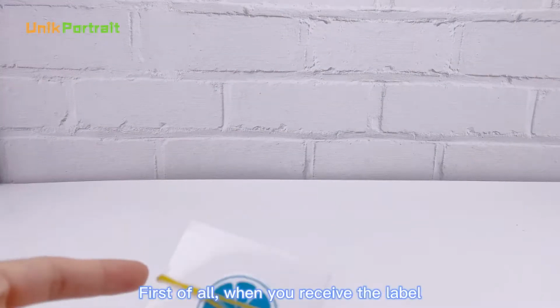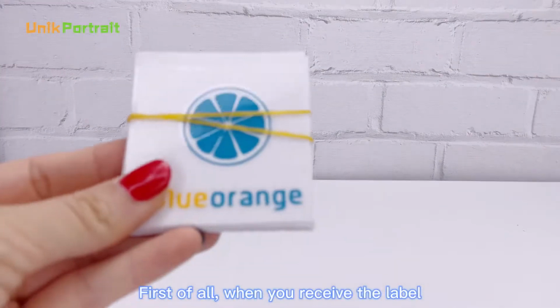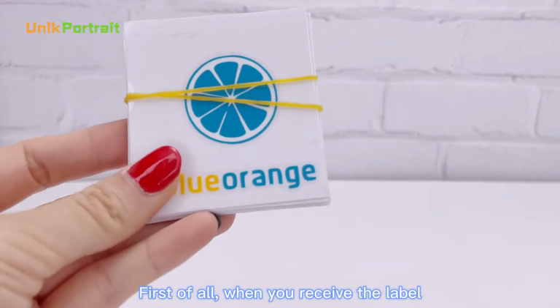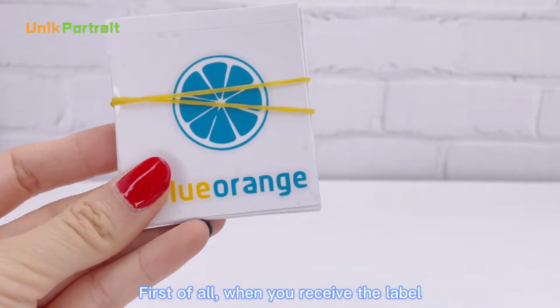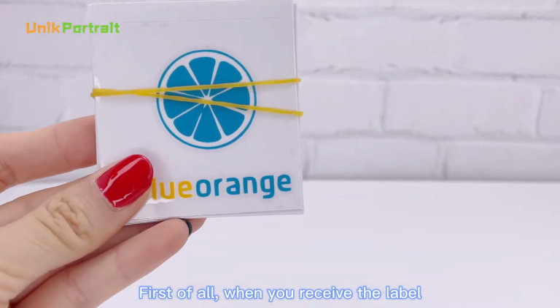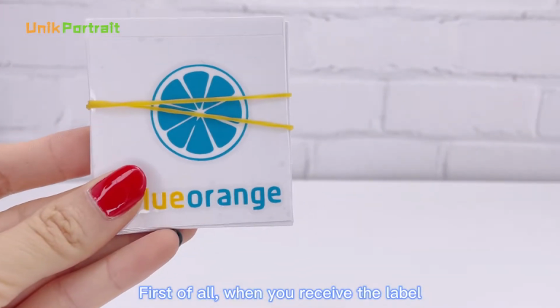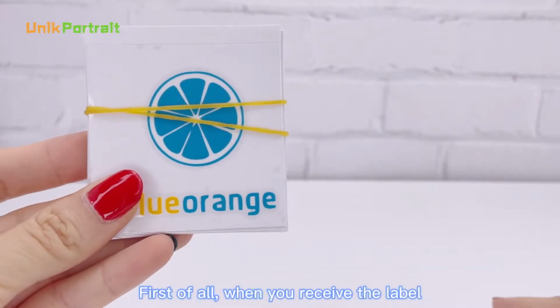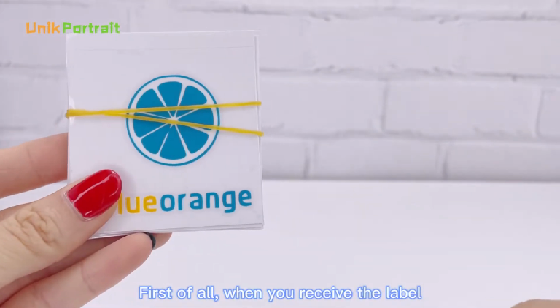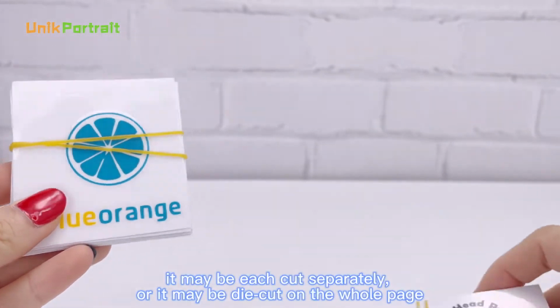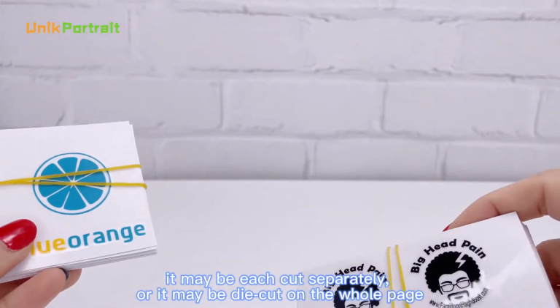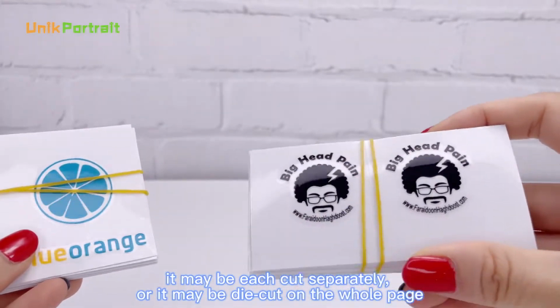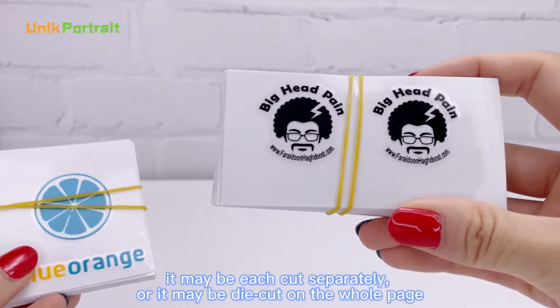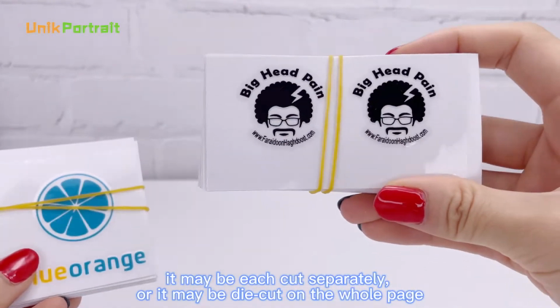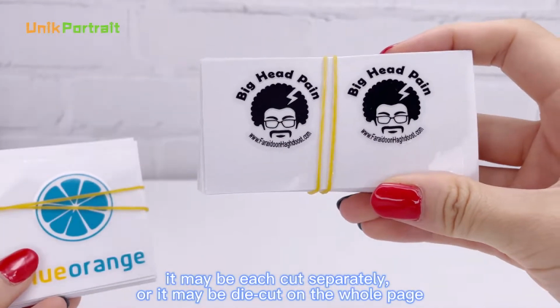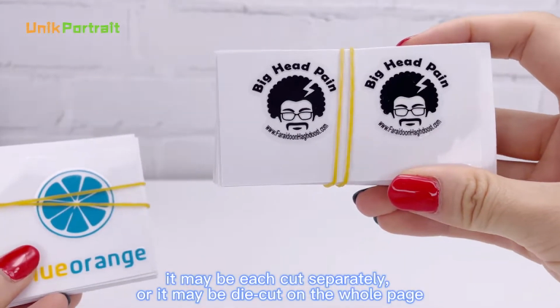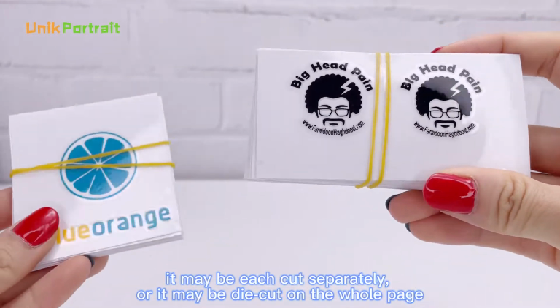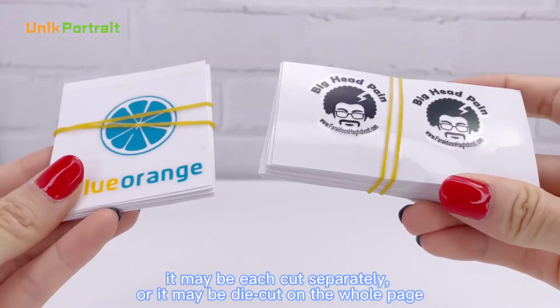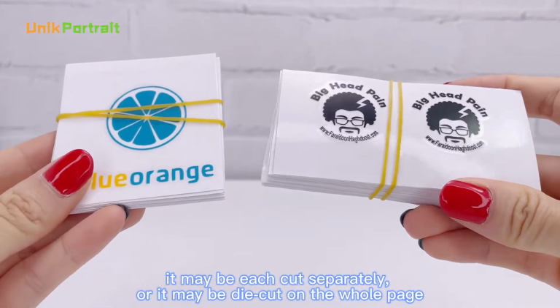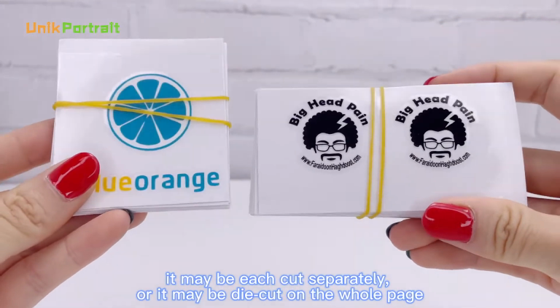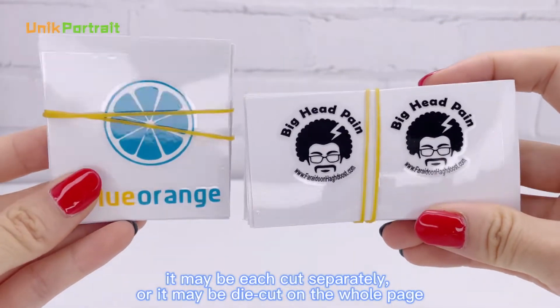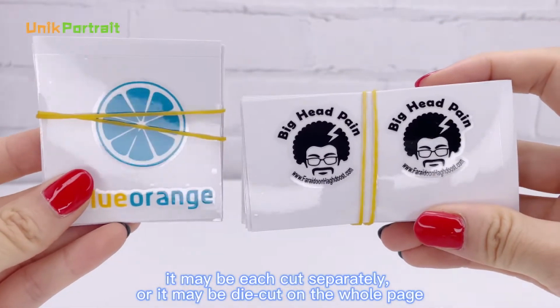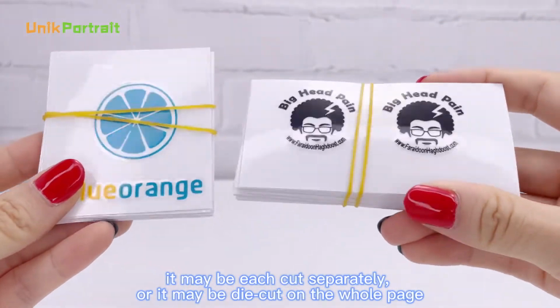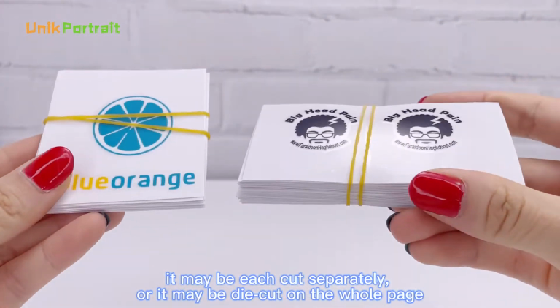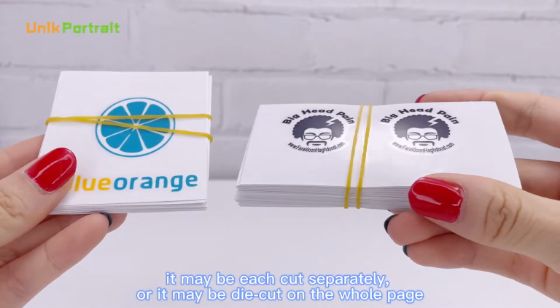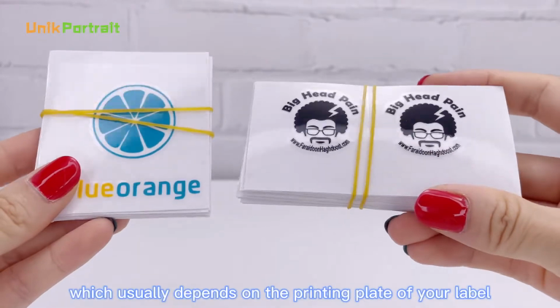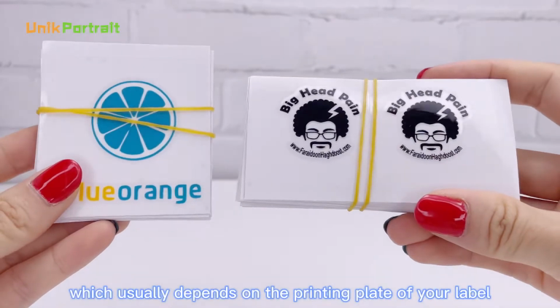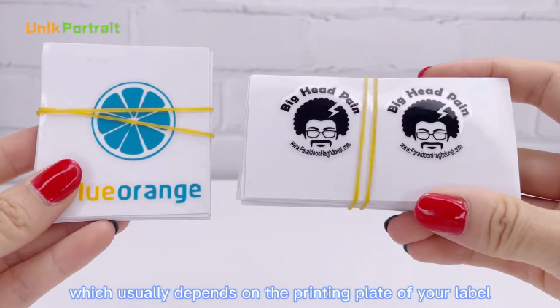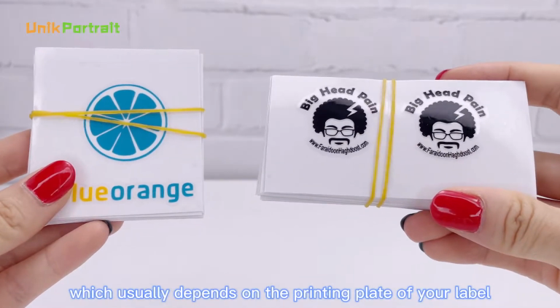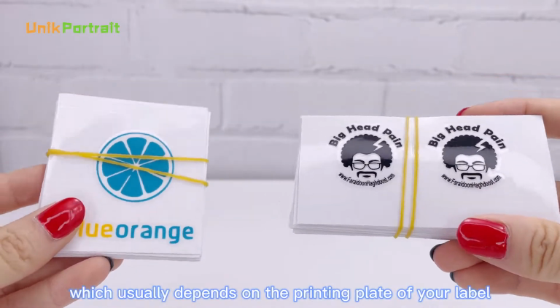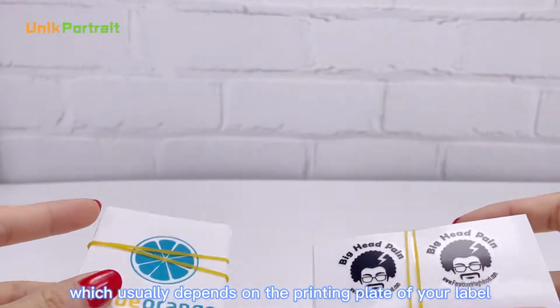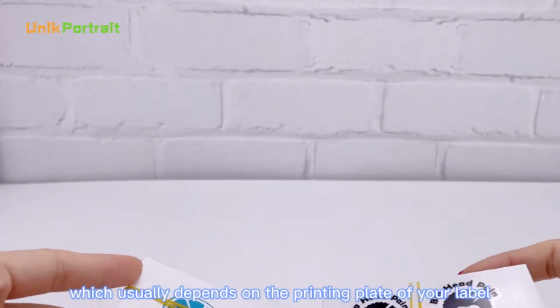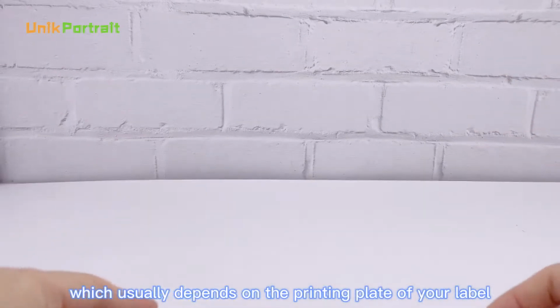First of all, when you receive the label, it may be each cut separately or it may be die cut on the whole page, which usually depends on the printing plate of your label.